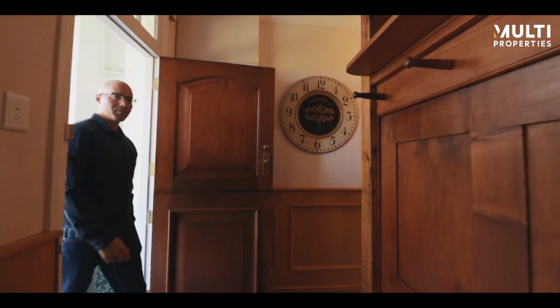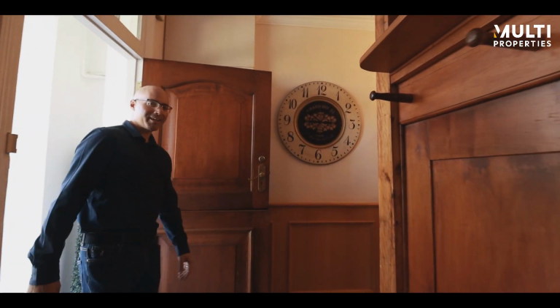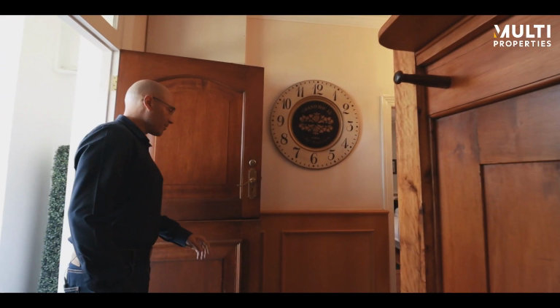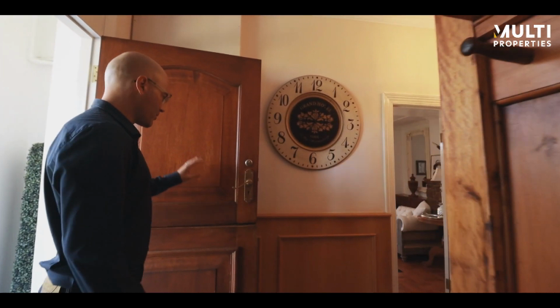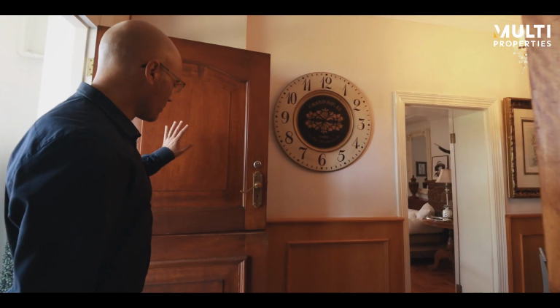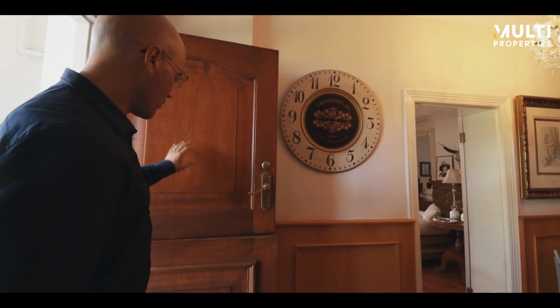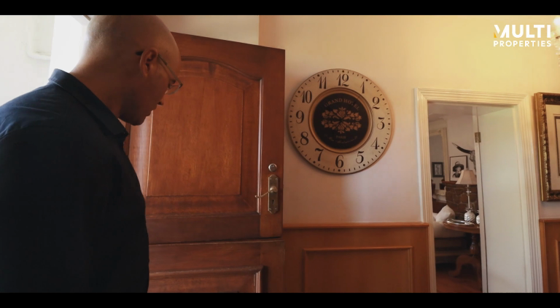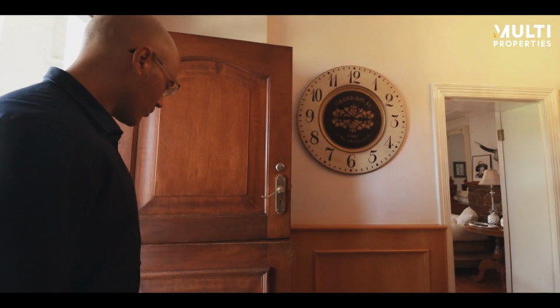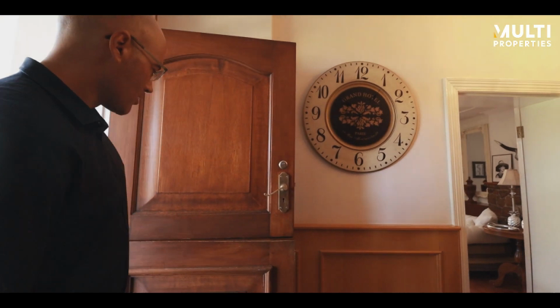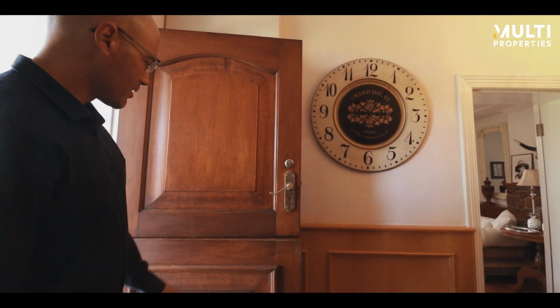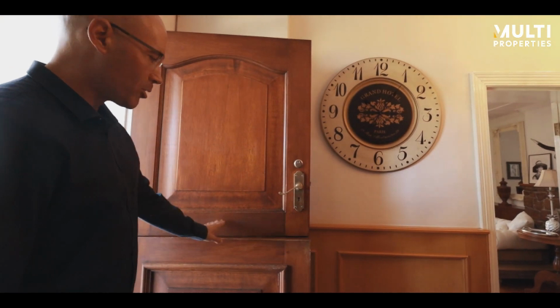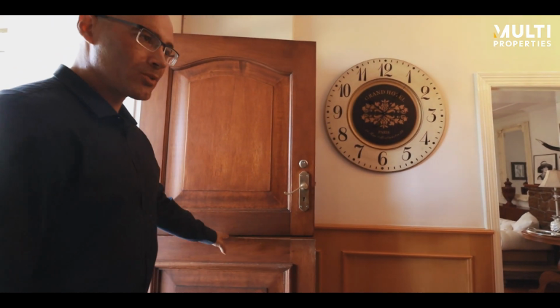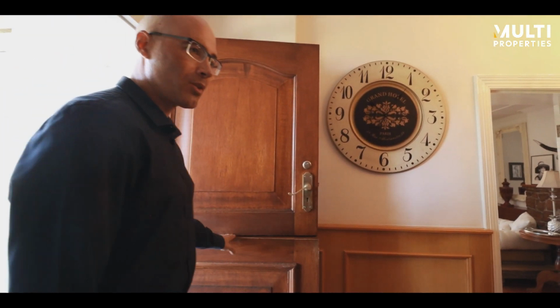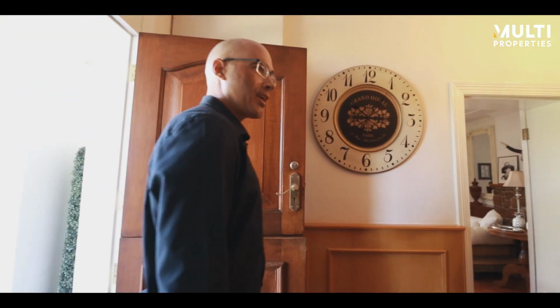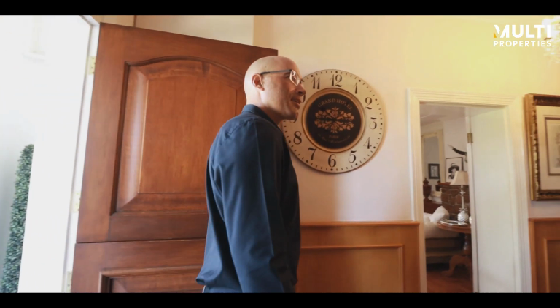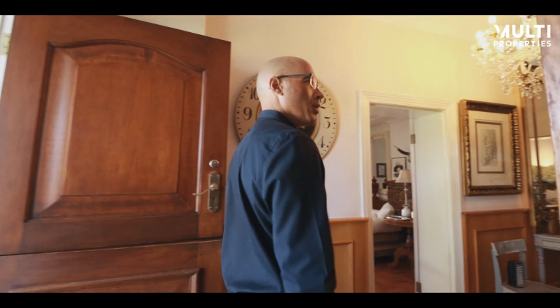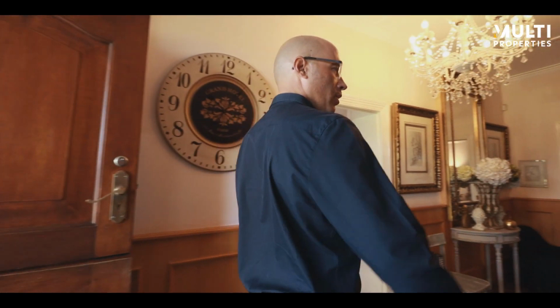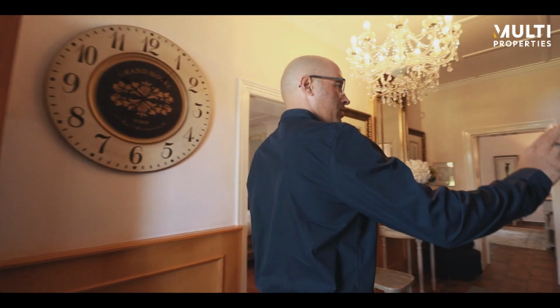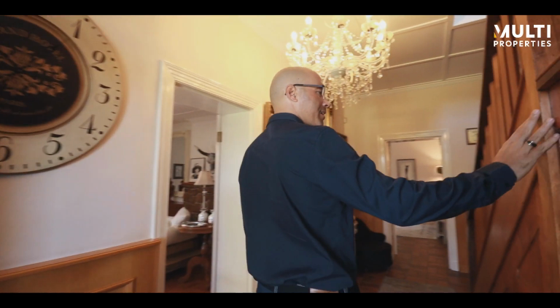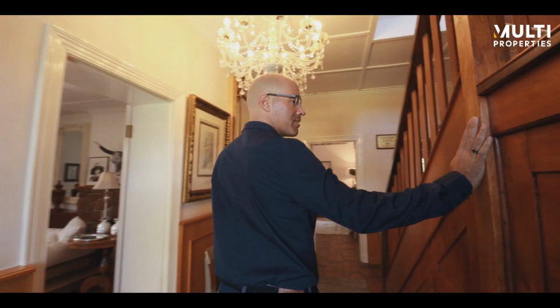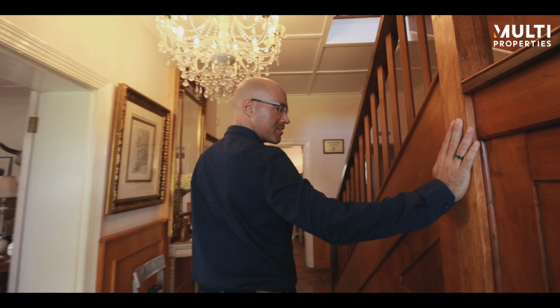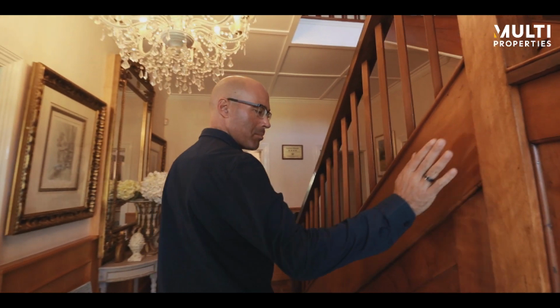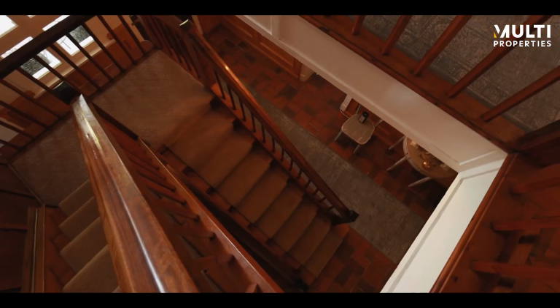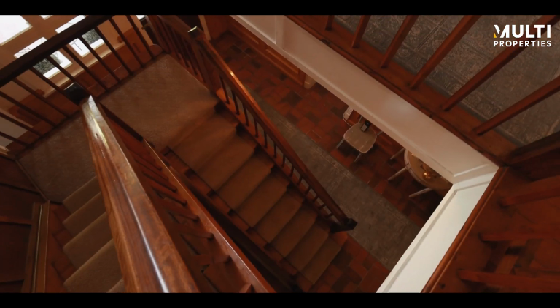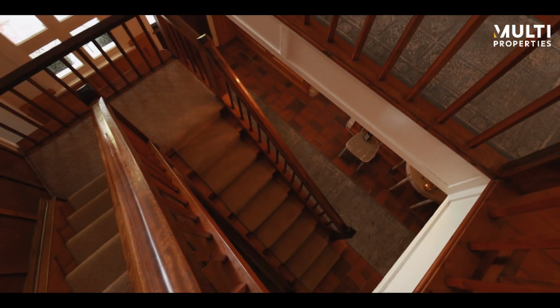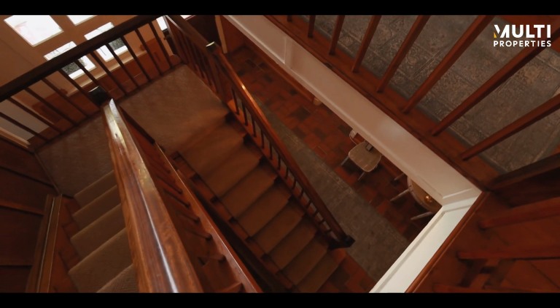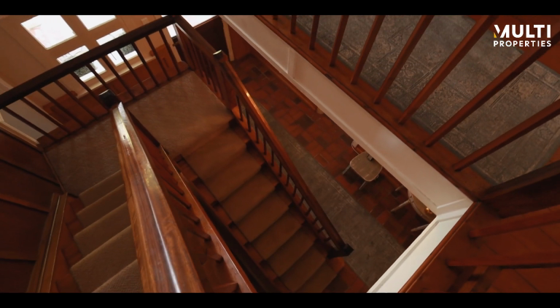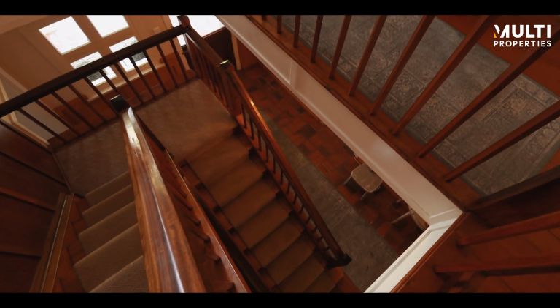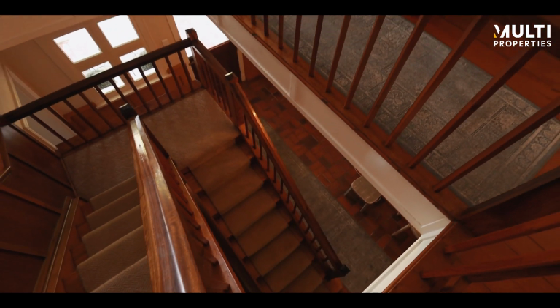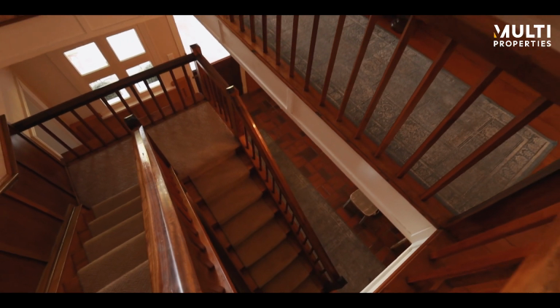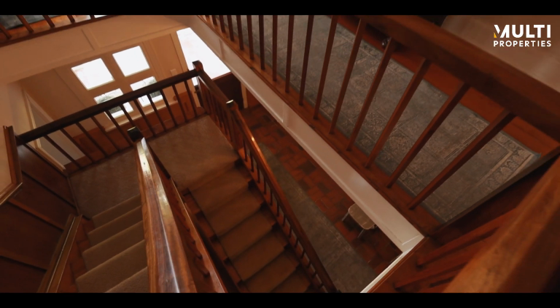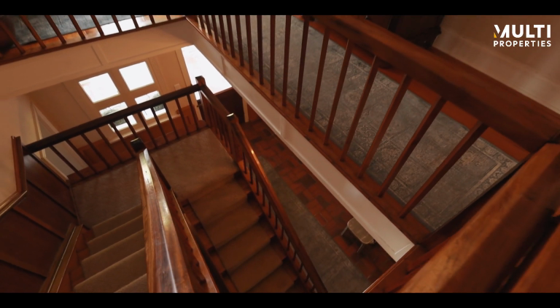What I like about this is these beautiful original stable doors, still authentic. We've got this 1919-built Stinkwood Staircase — so much character.